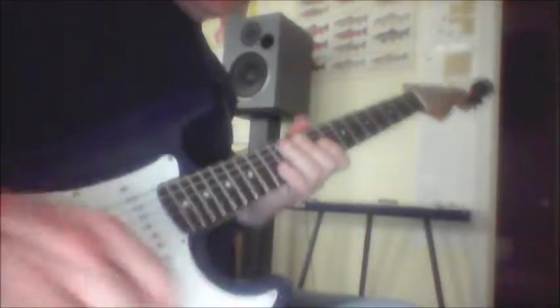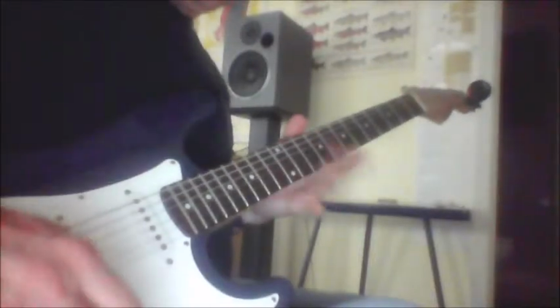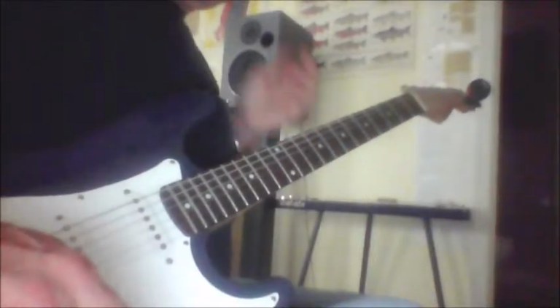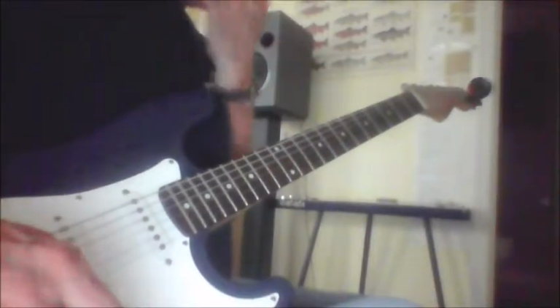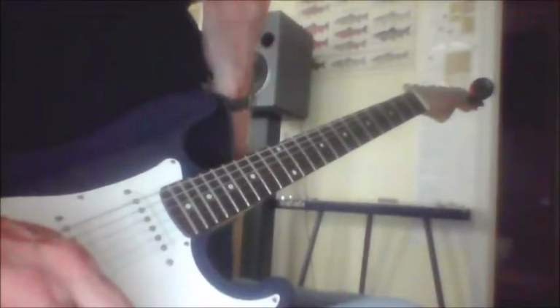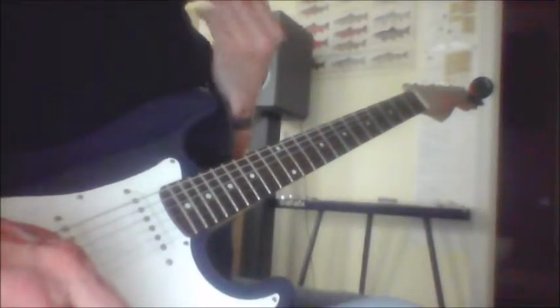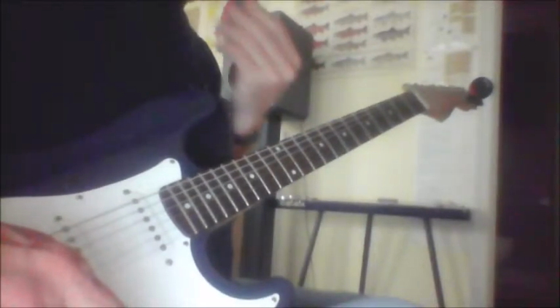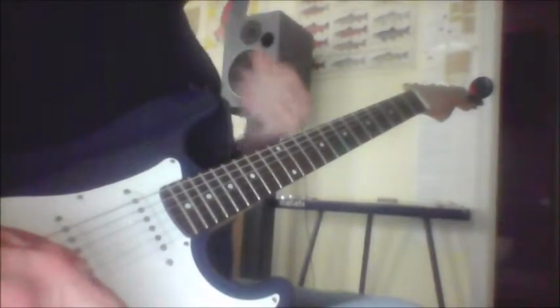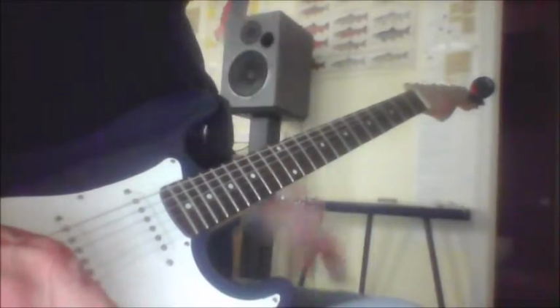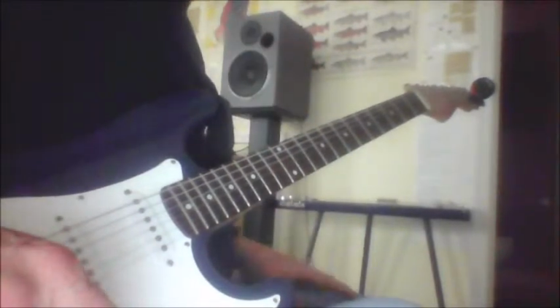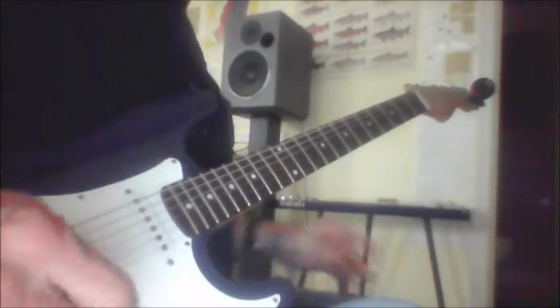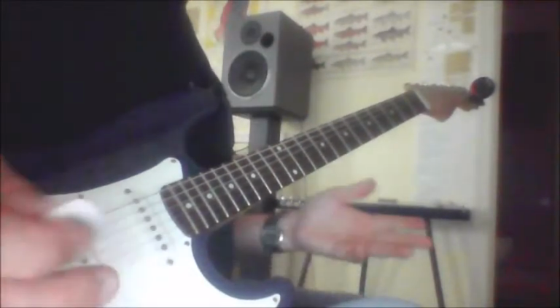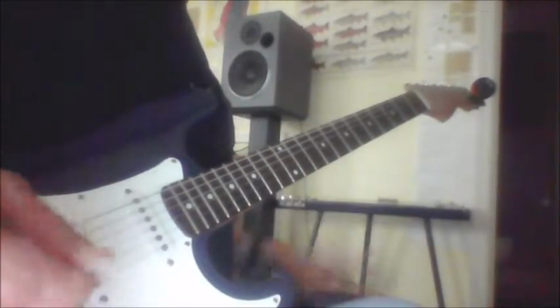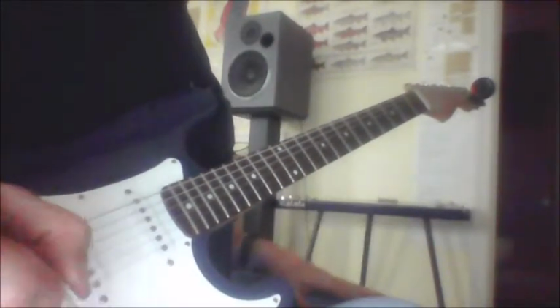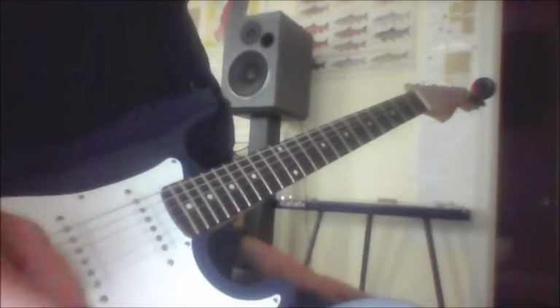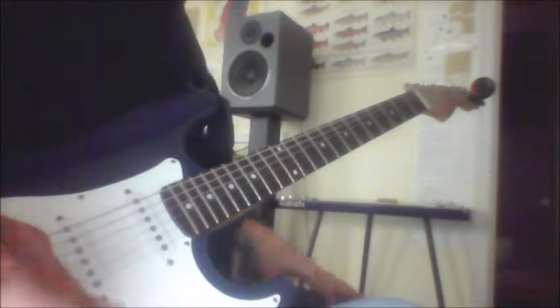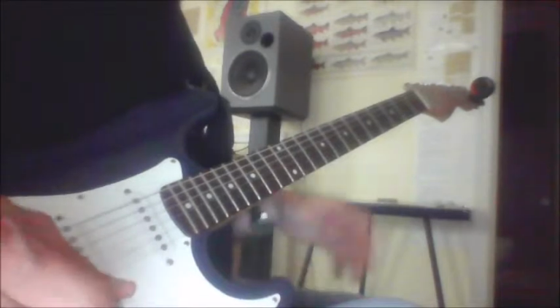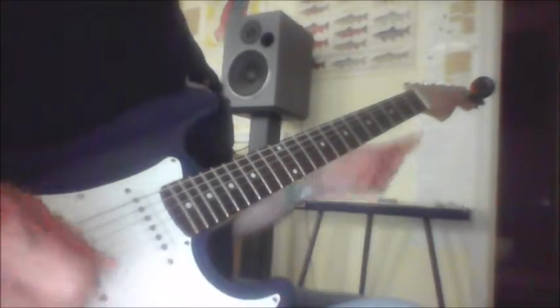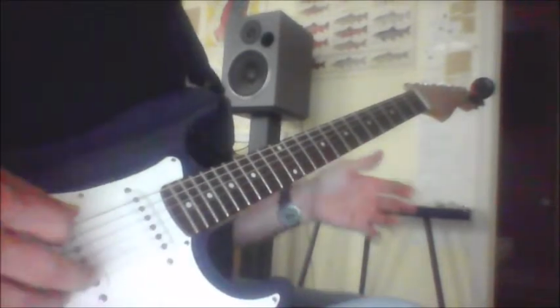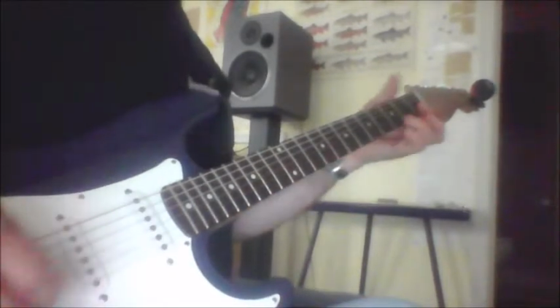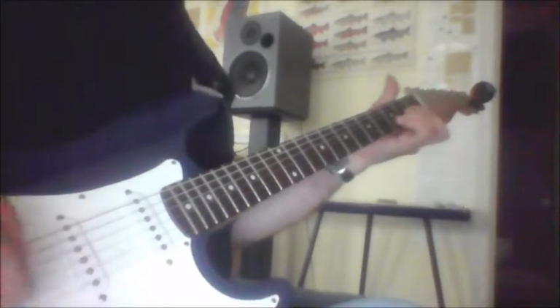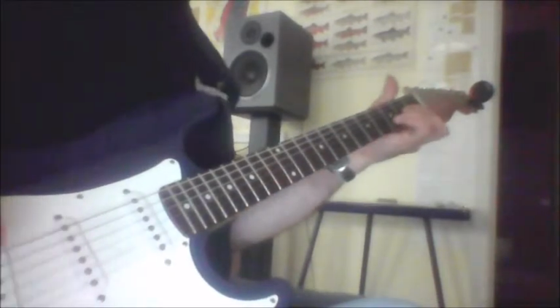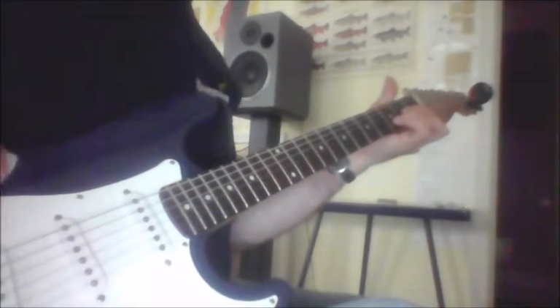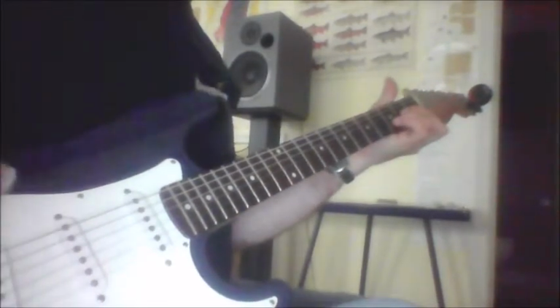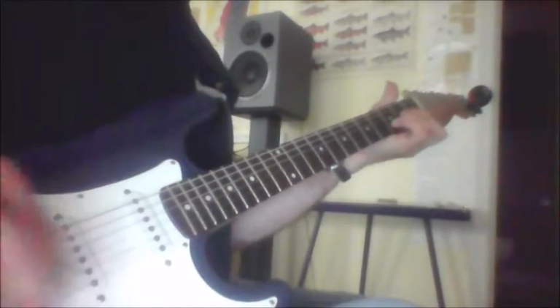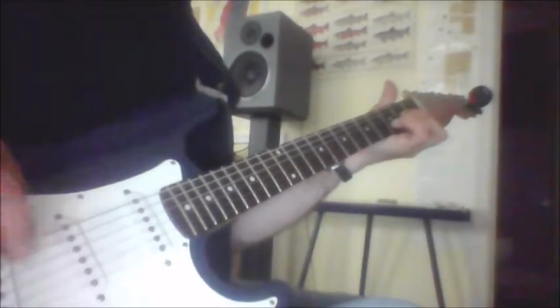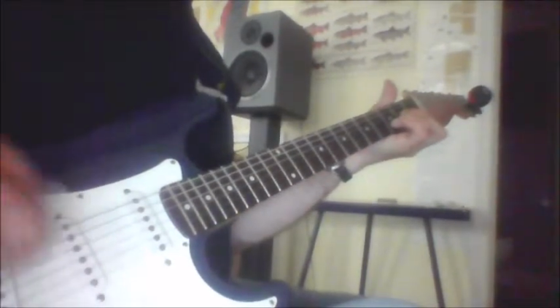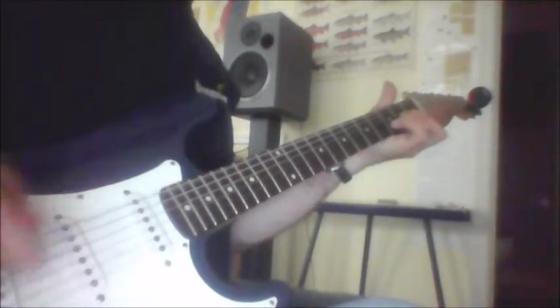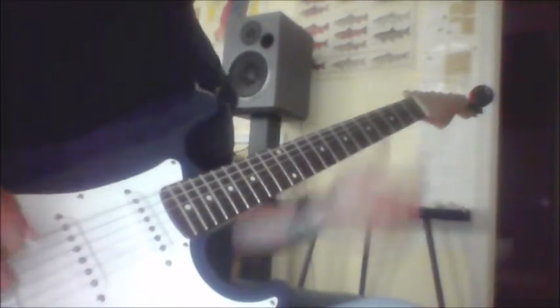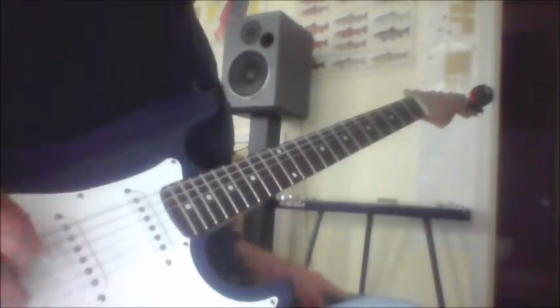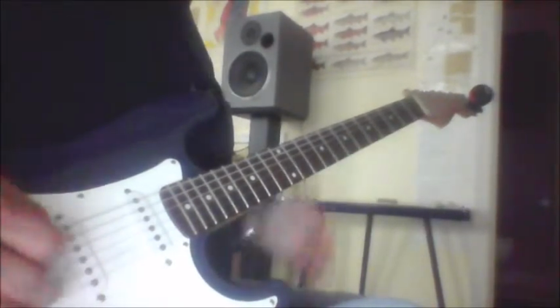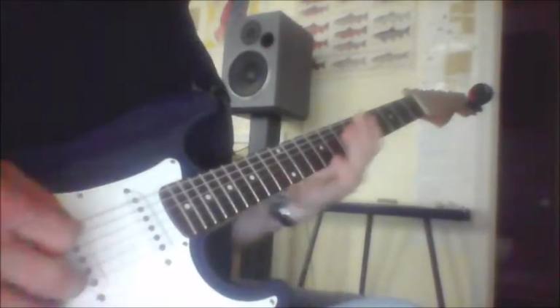Here's the intro and various parts to Sweet Carolina. I won't play the whole song, I'll just play the parts. I've got it in Drop D tuning, so this is a low D. Okay, here we go.